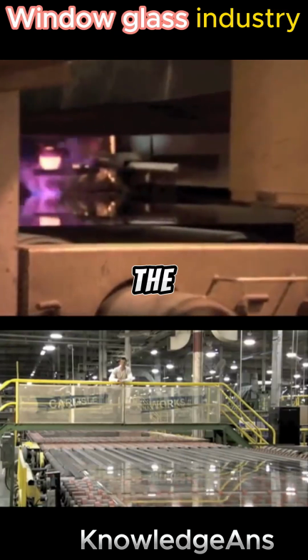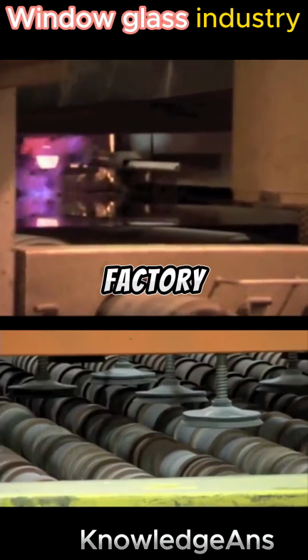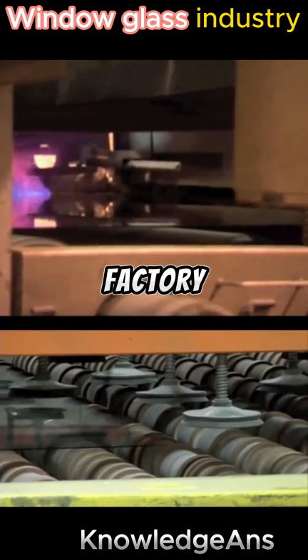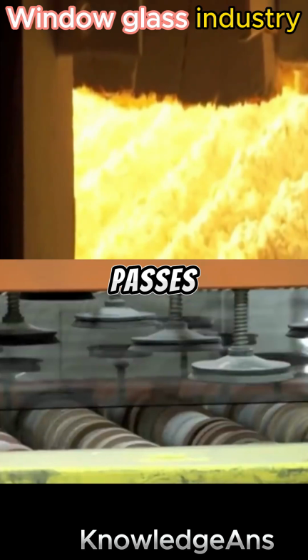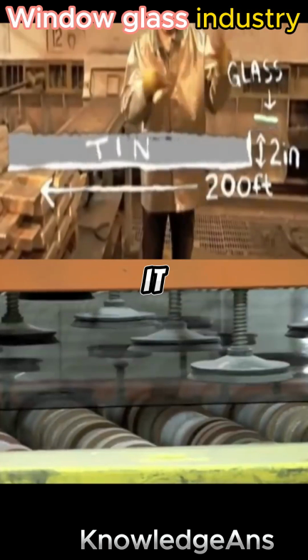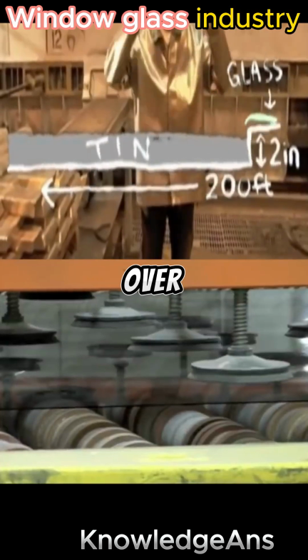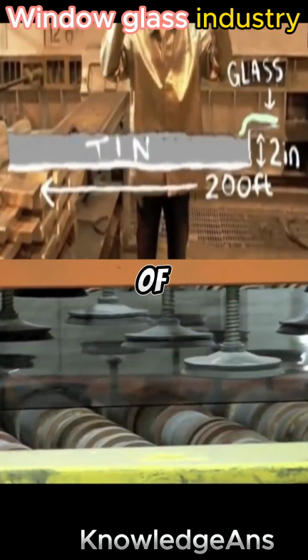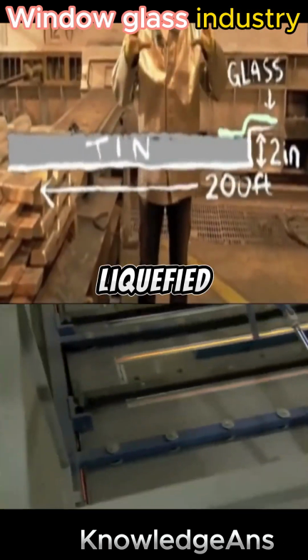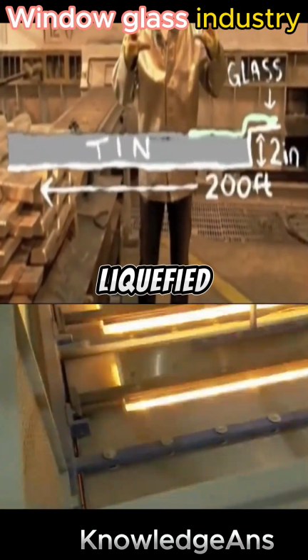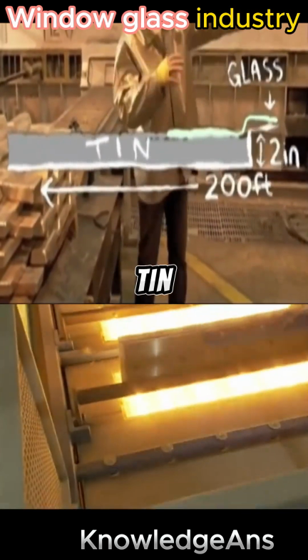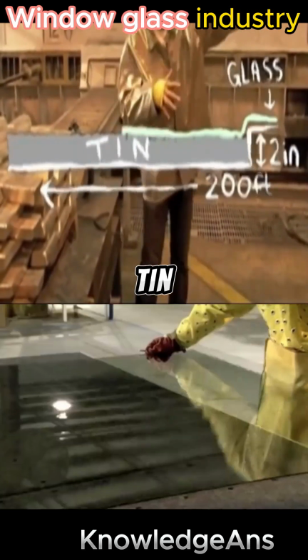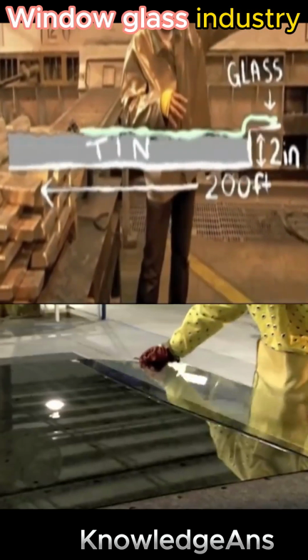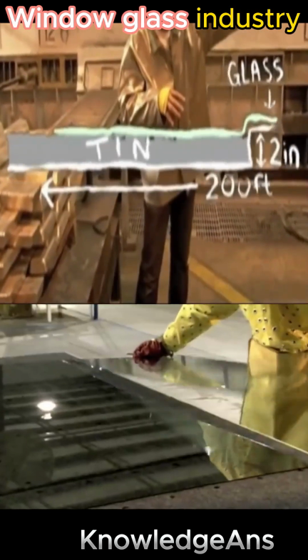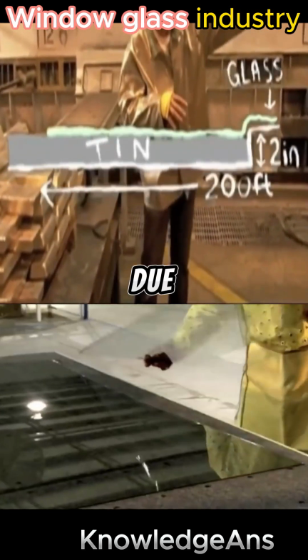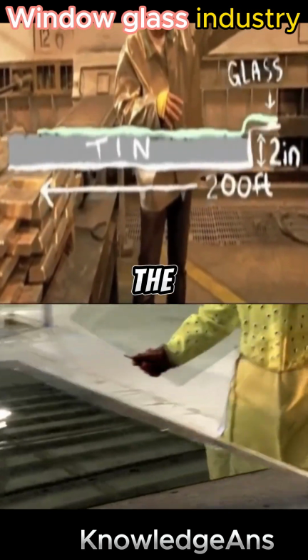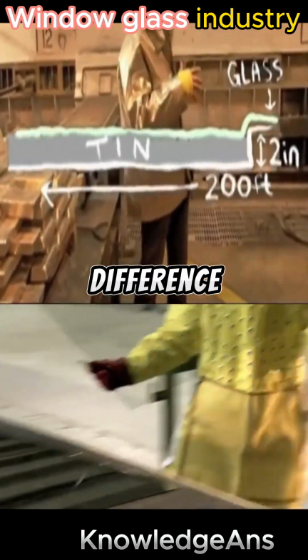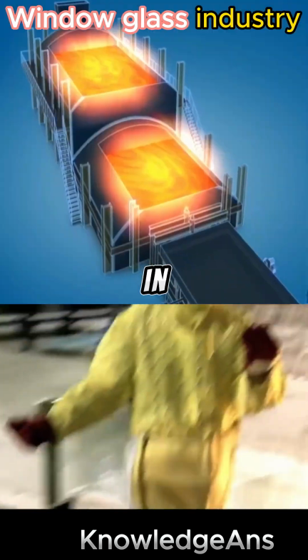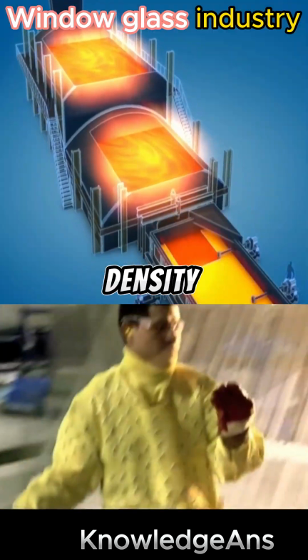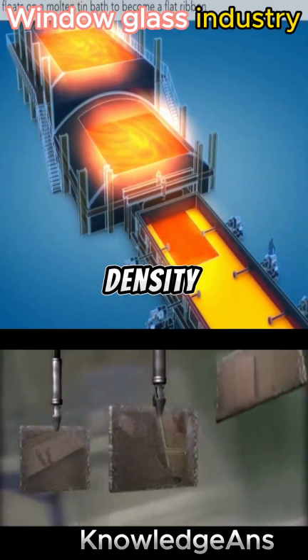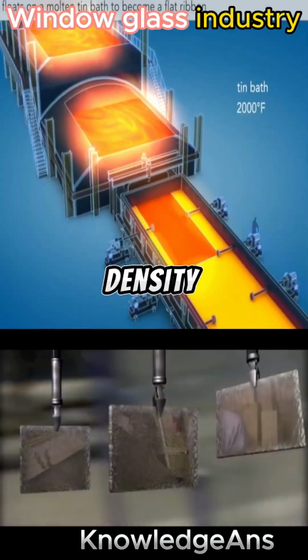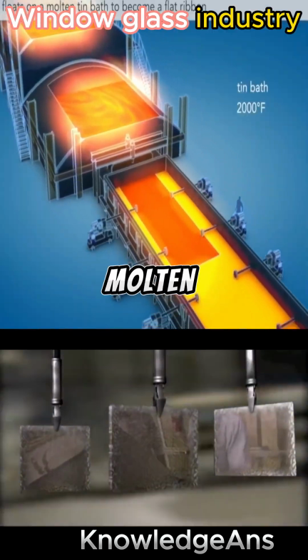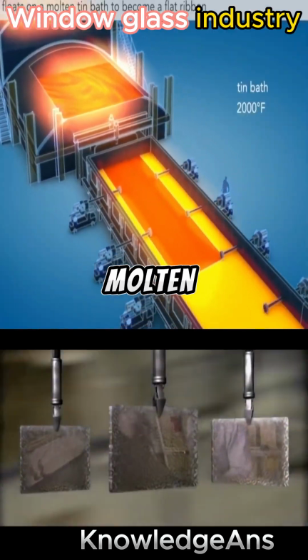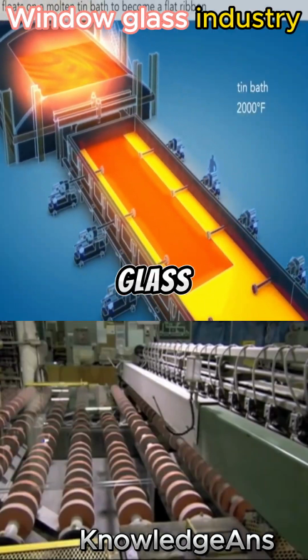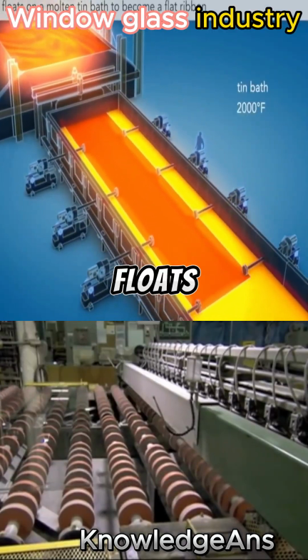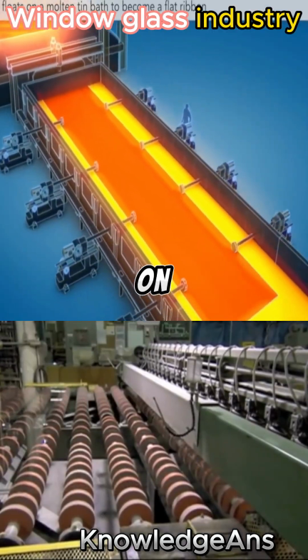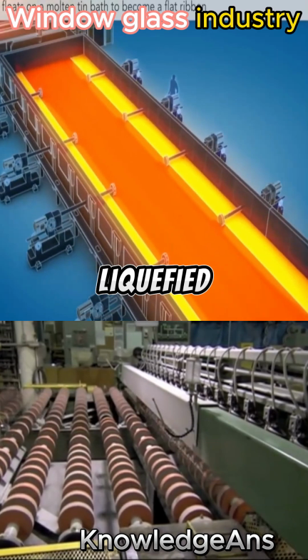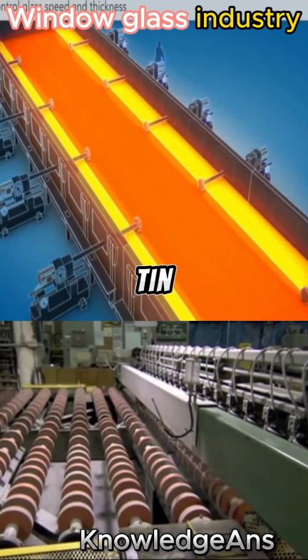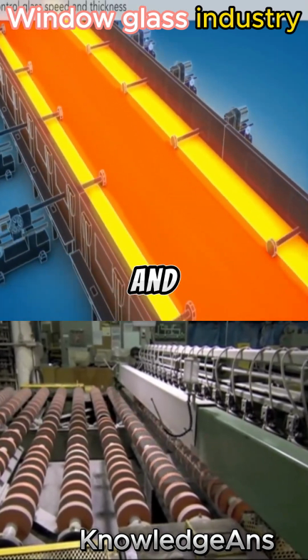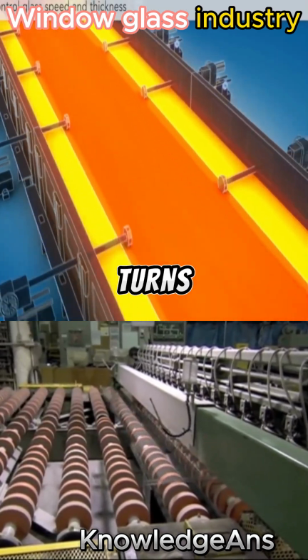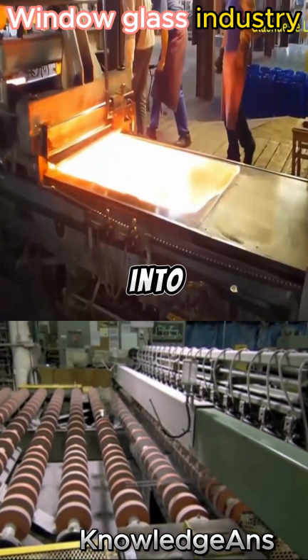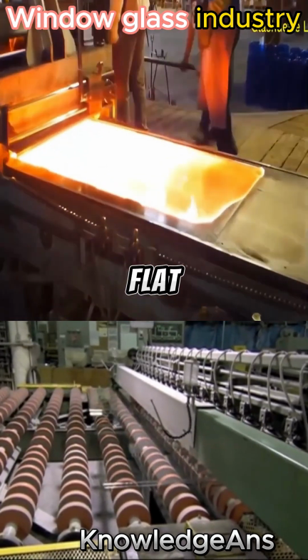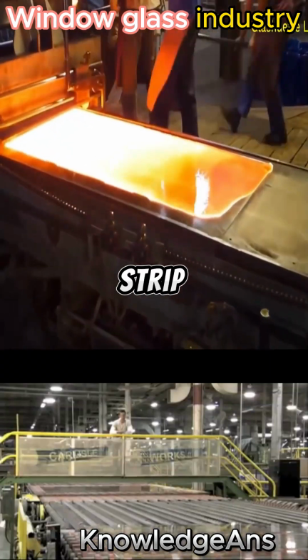The factory passes it over vats of liquefied tin. Due to the difference in density, the molten glass floats on the liquefied tin and turns into a flat strip.